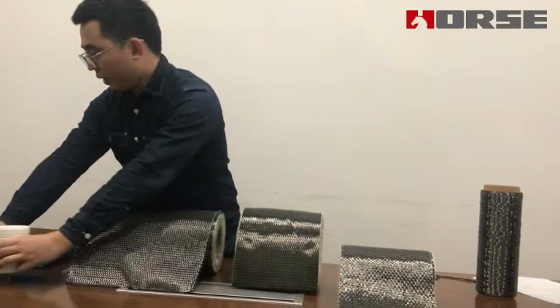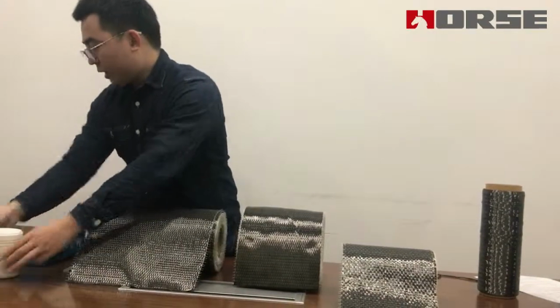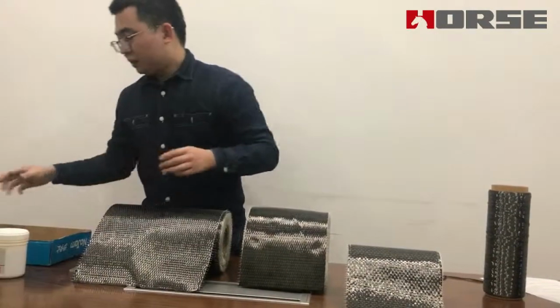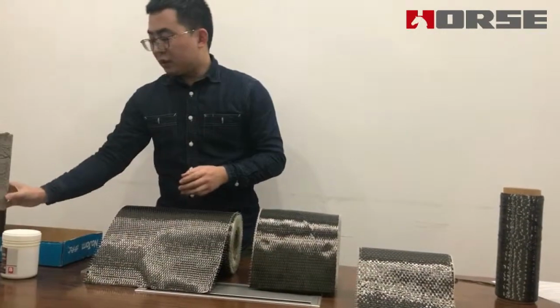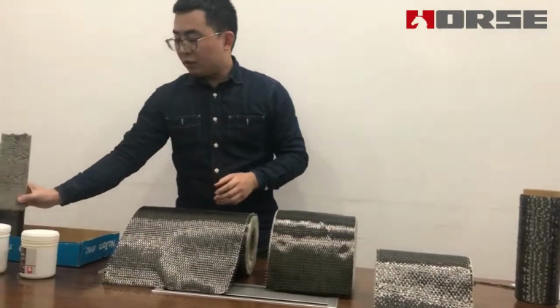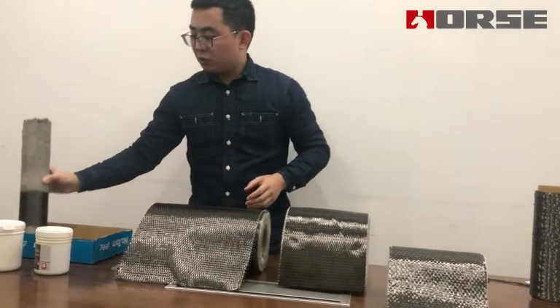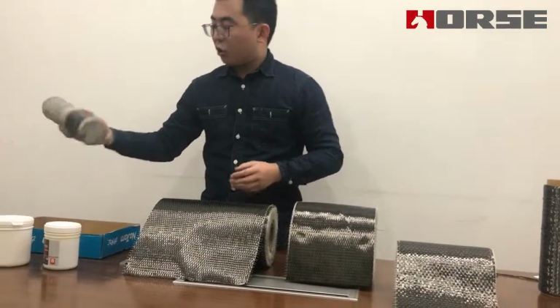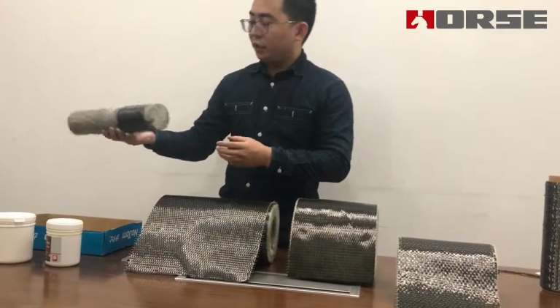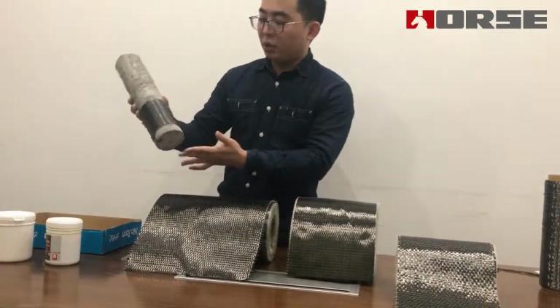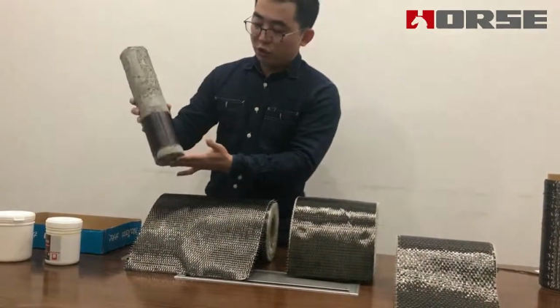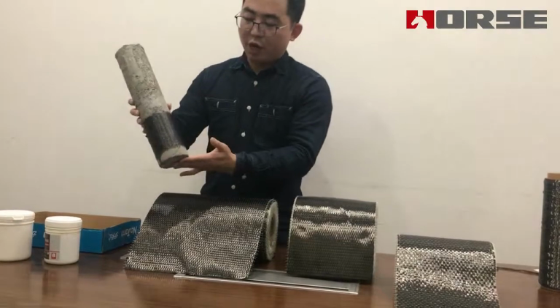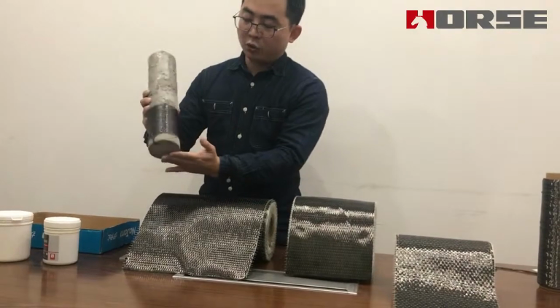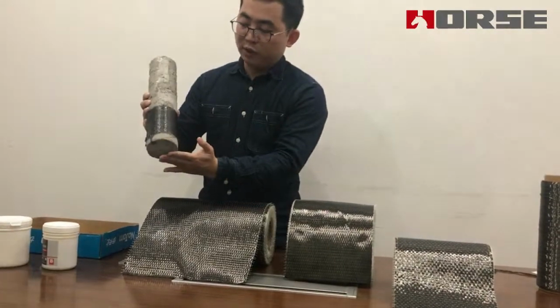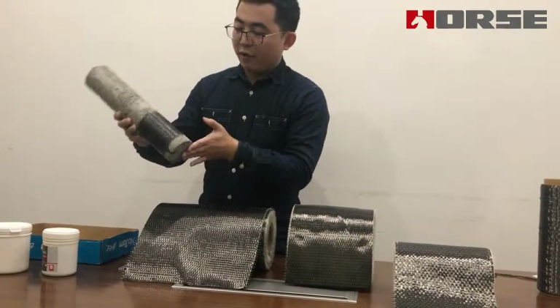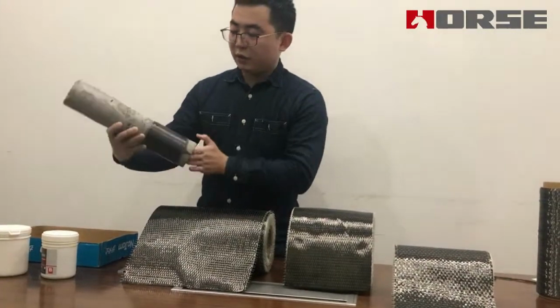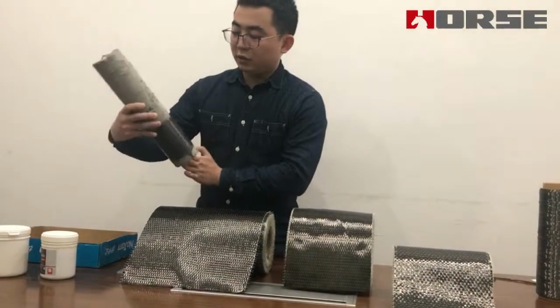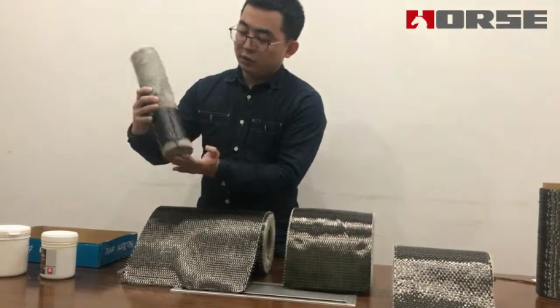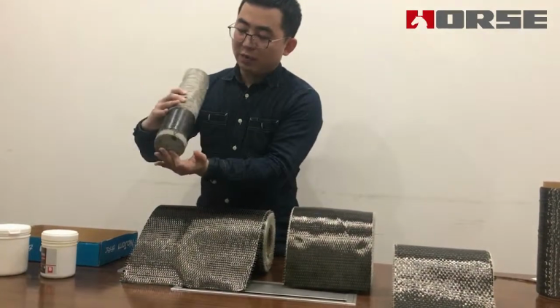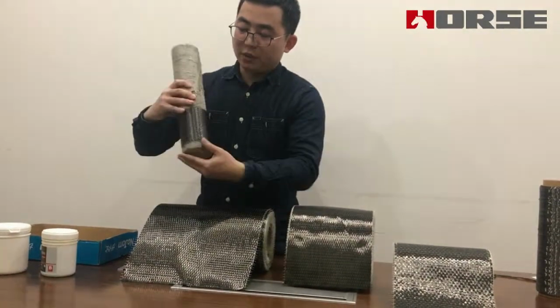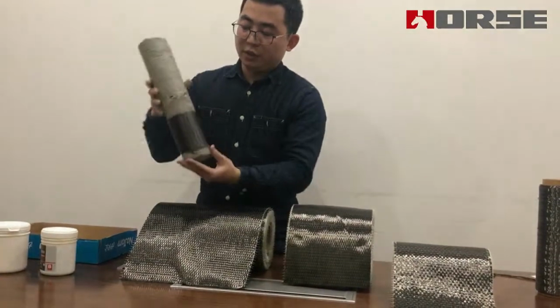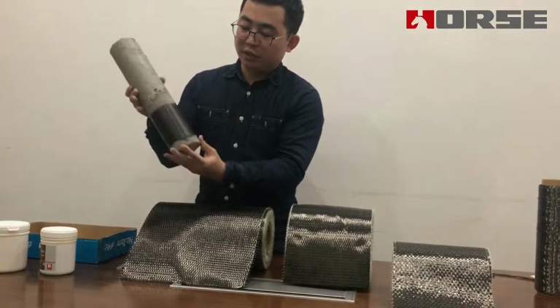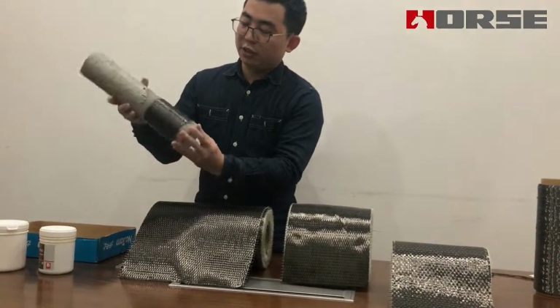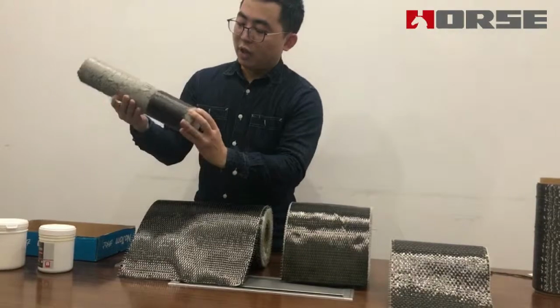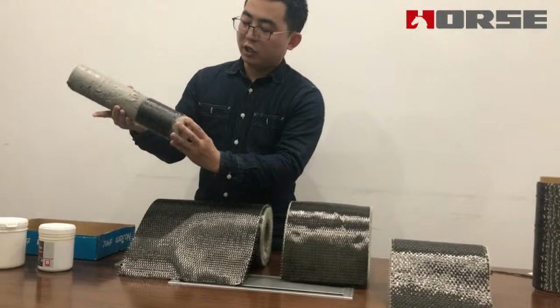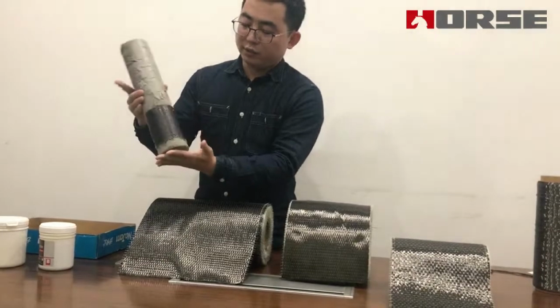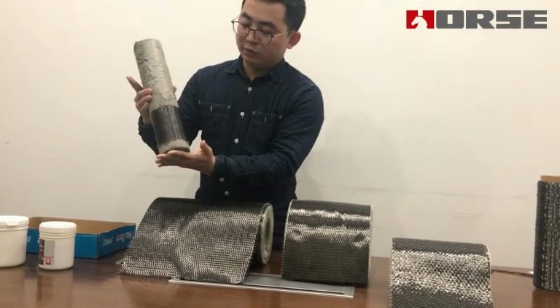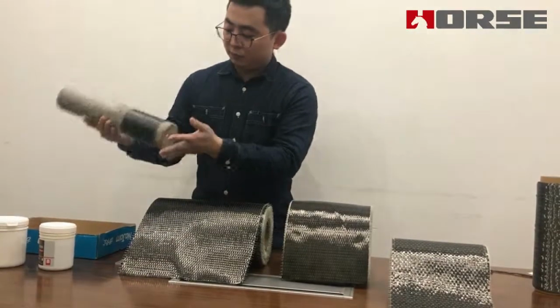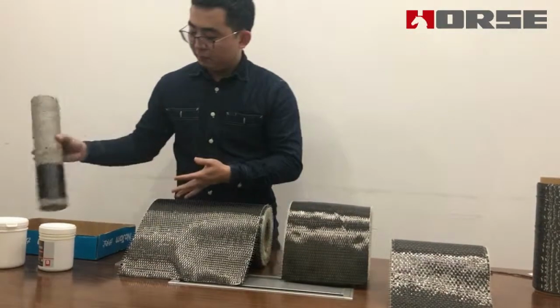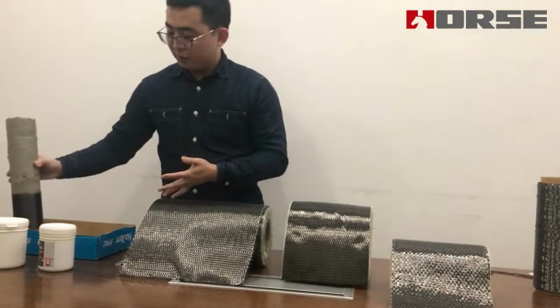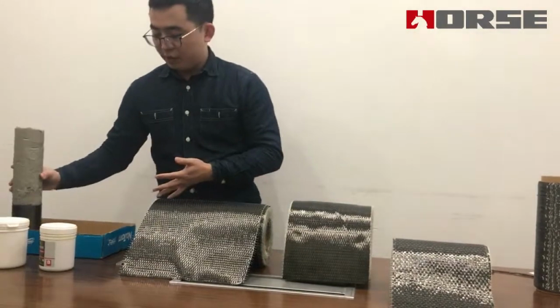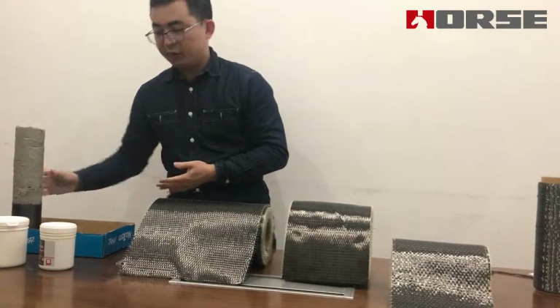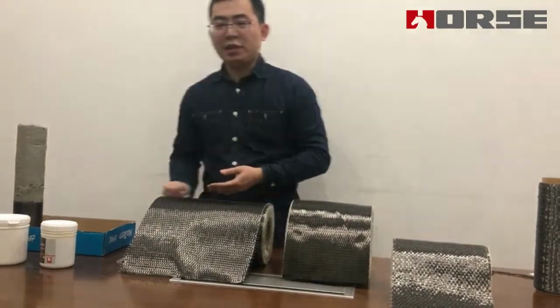This is a small concrete sample showing how it looks after the carbon fiber is pasted onto the concrete. Okay, that's all. Thank you.